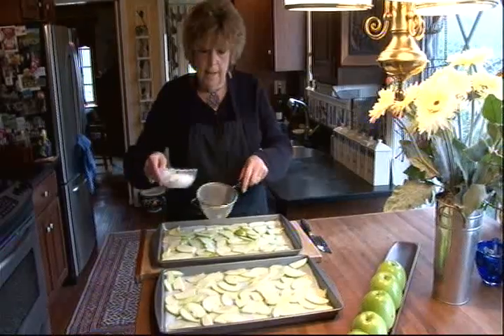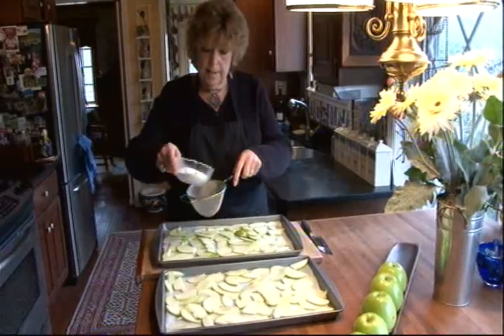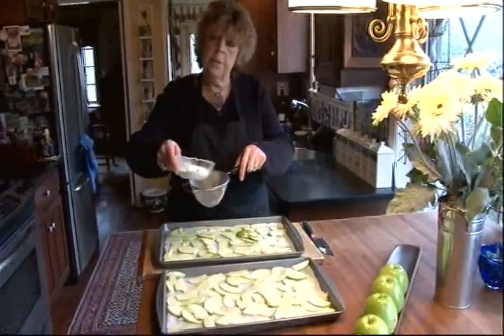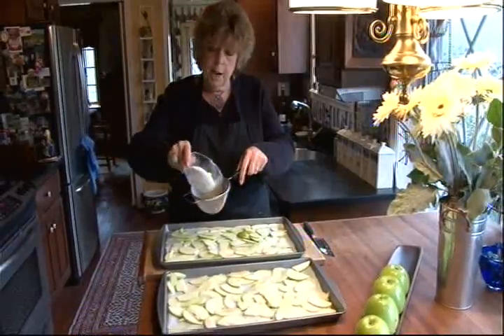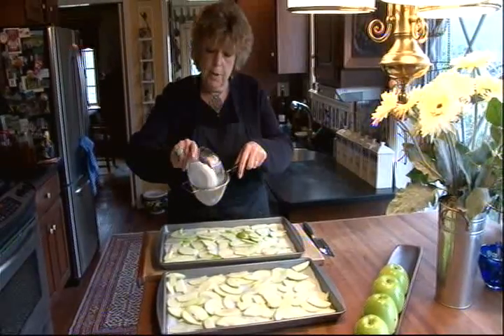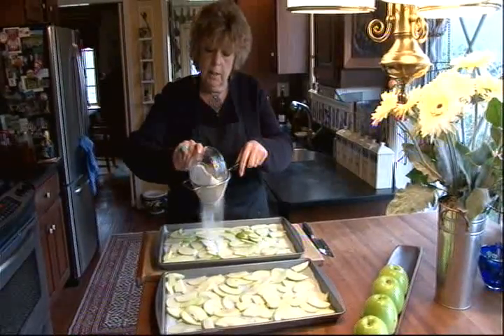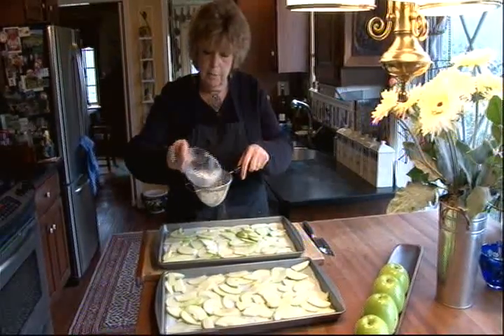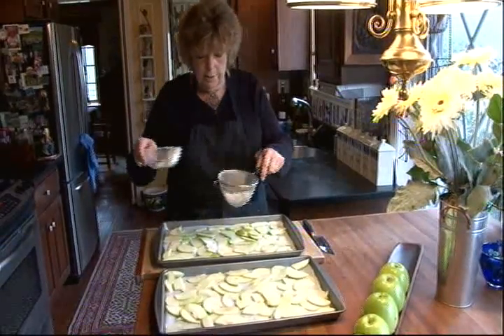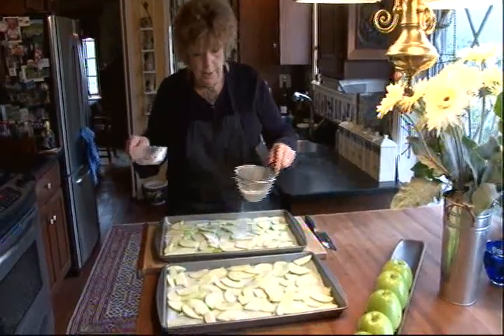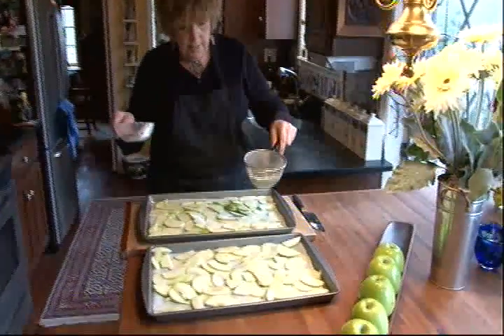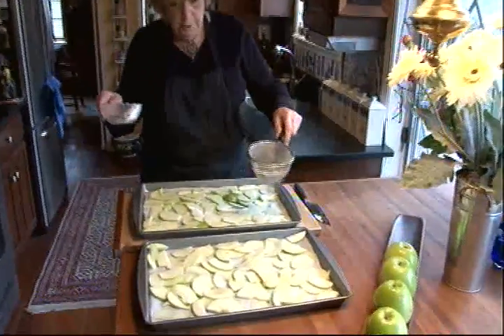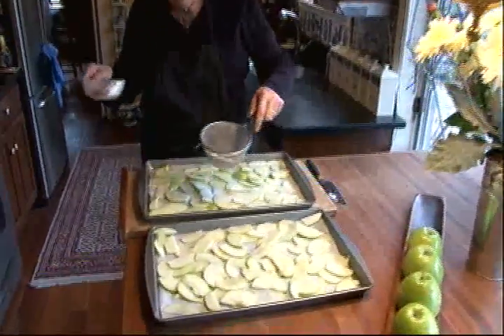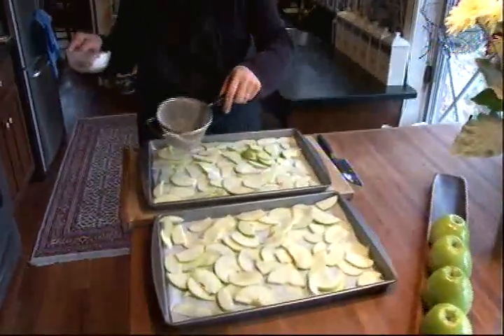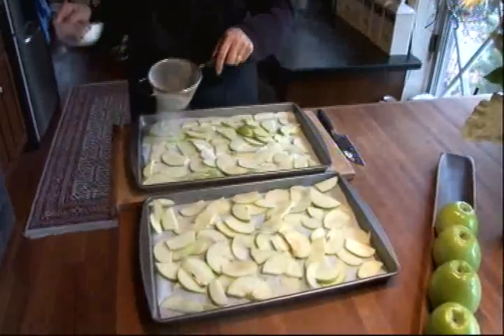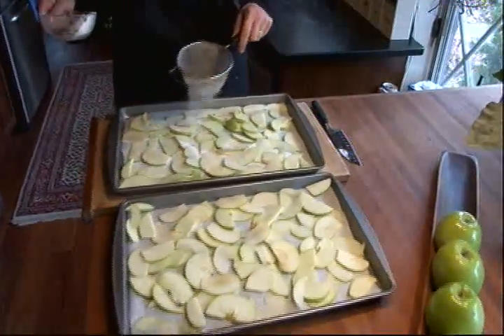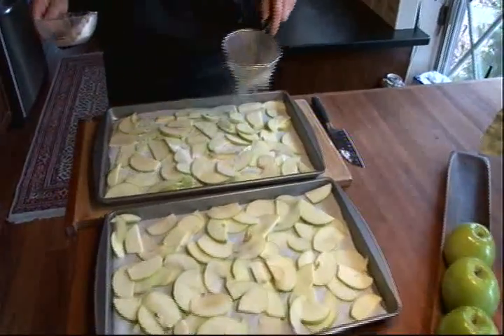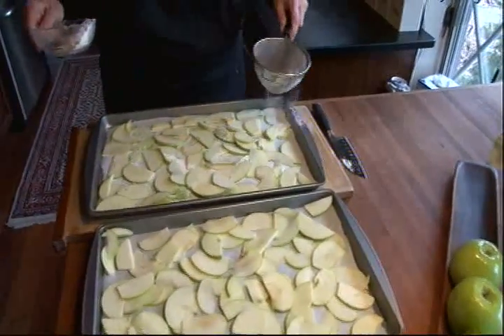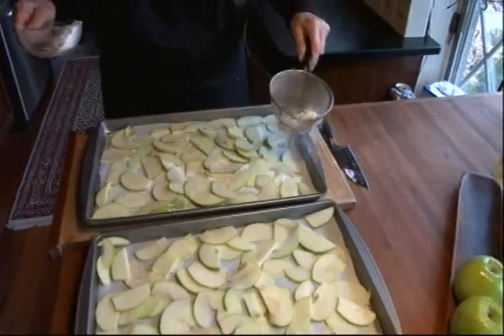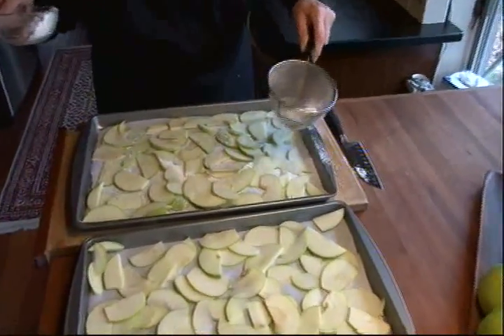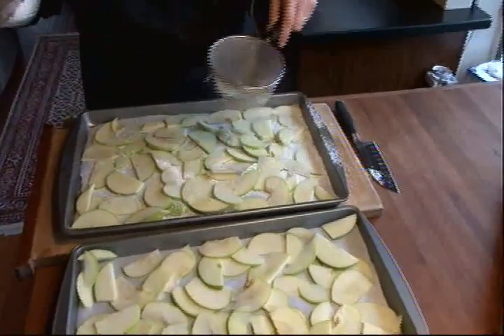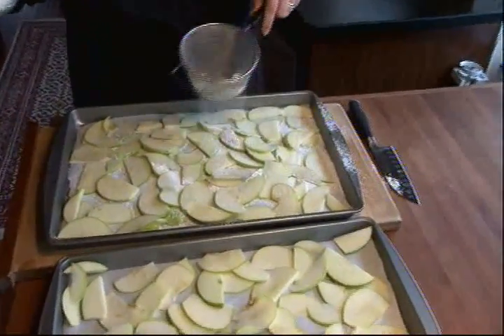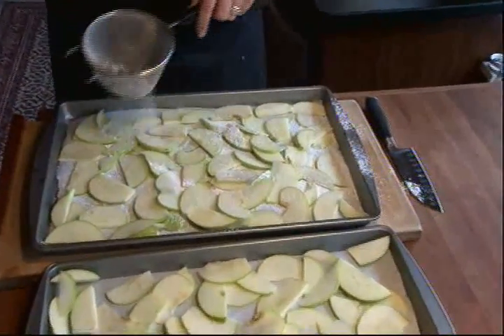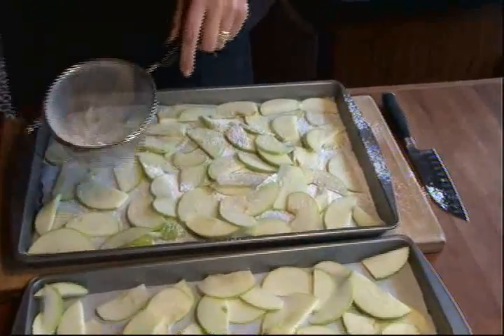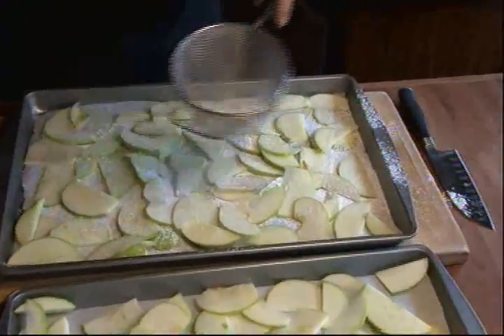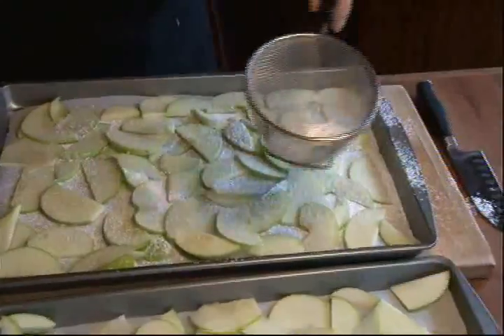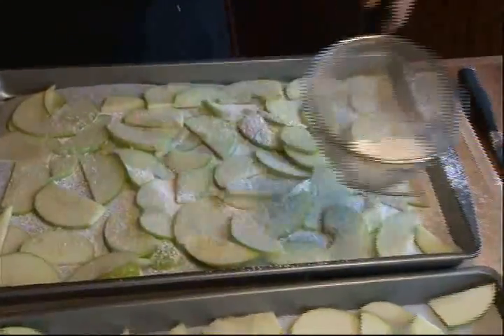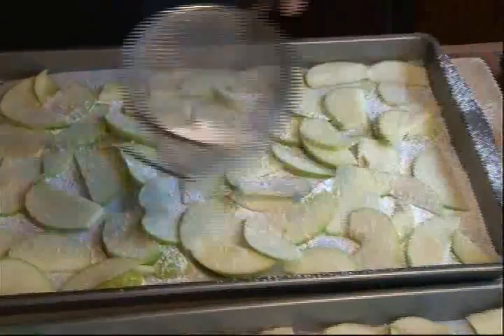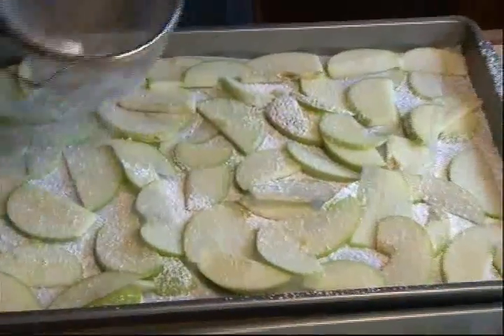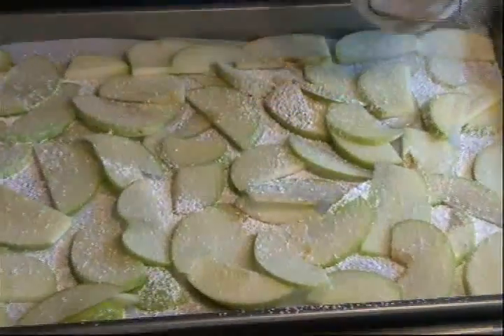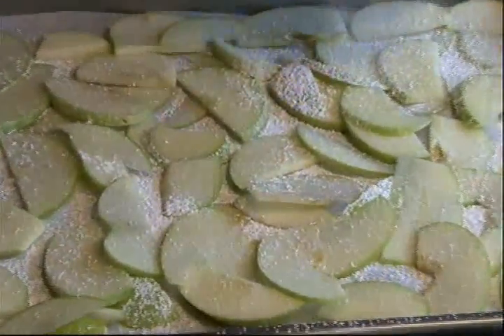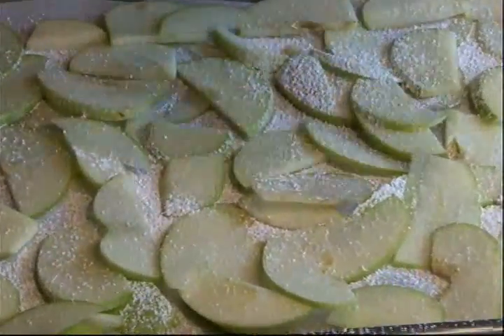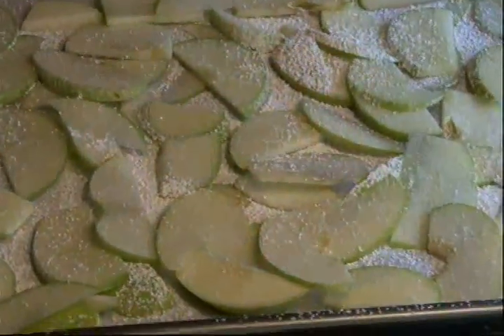And next, you top them with a little bit of powdered sugar. Just sprinkle it right on there. That powdered sugar is going to help them get nice and brown and crispy, and it also is a wonderful contrast to the tart apples.